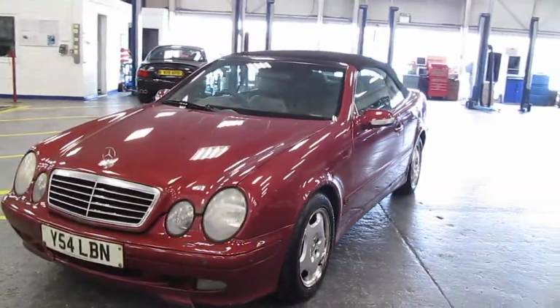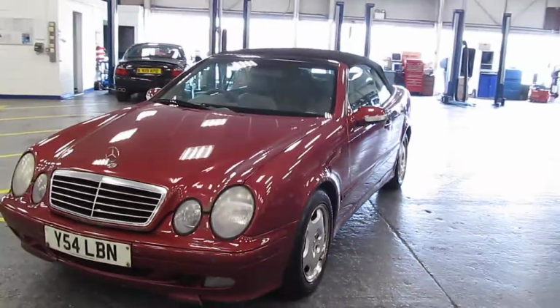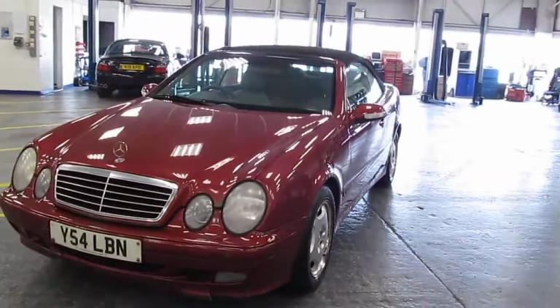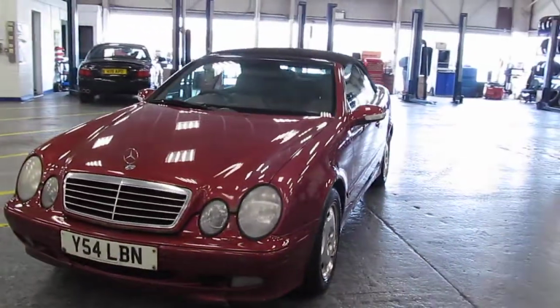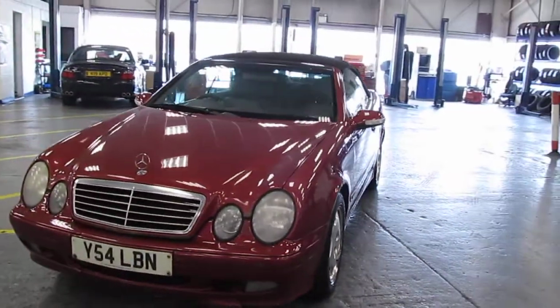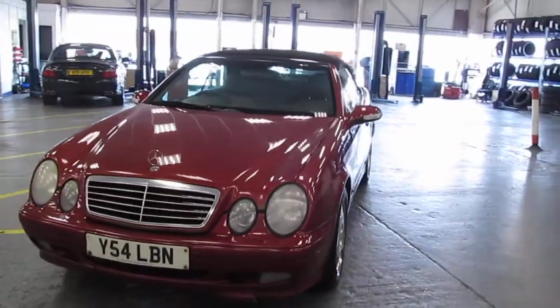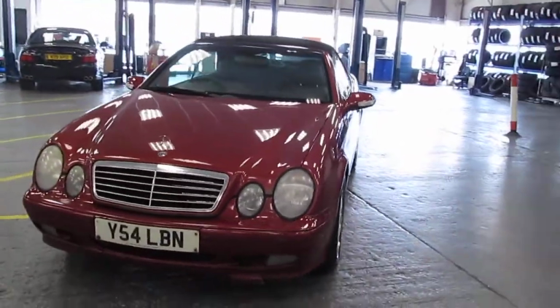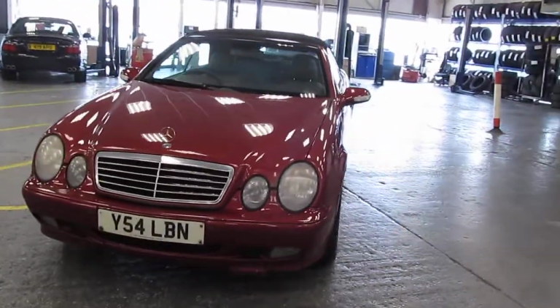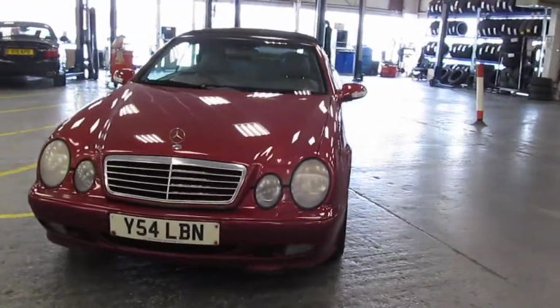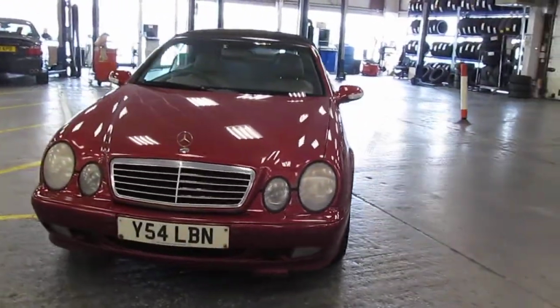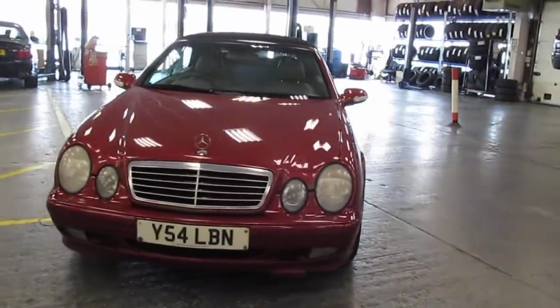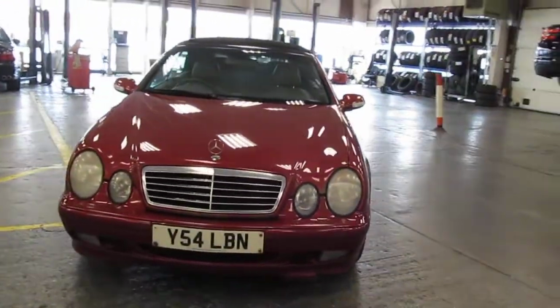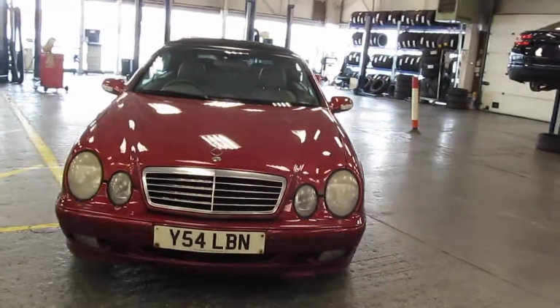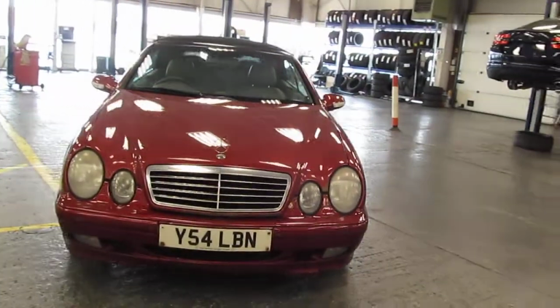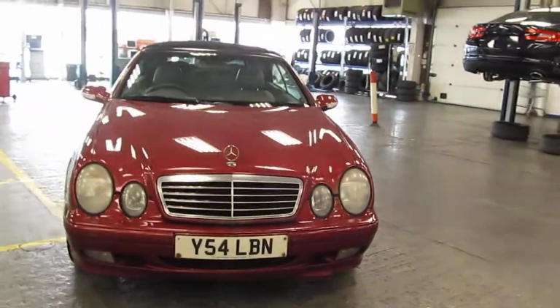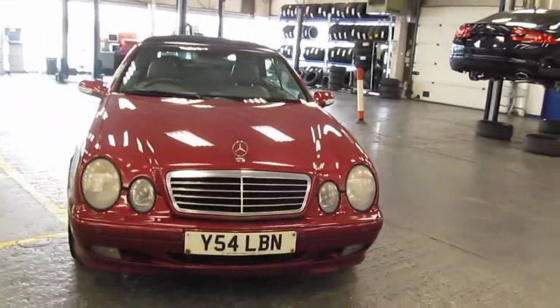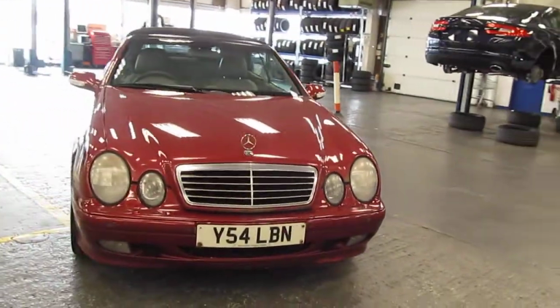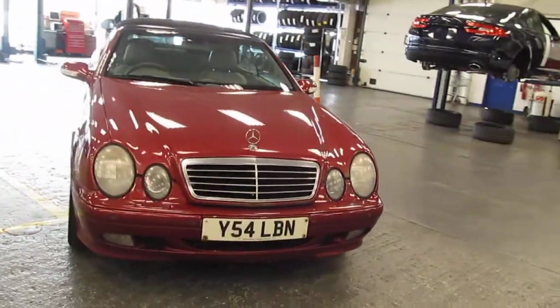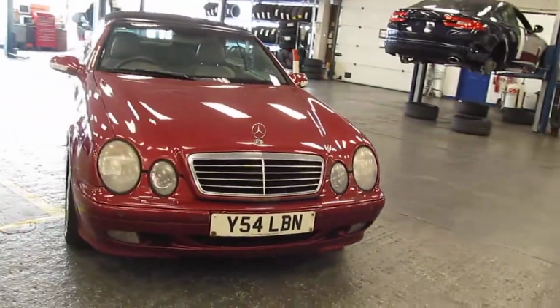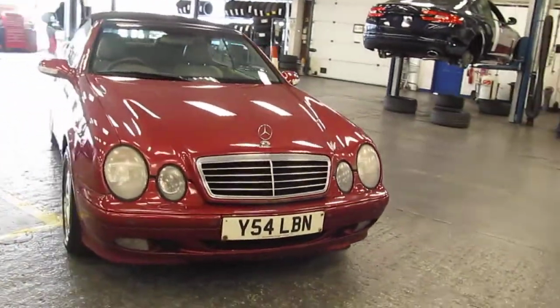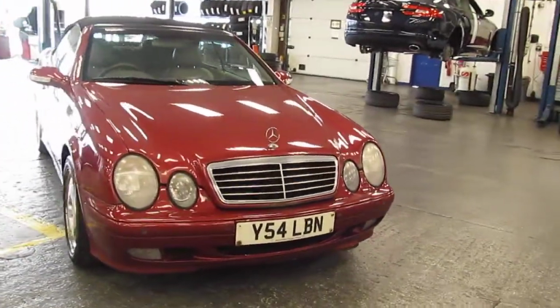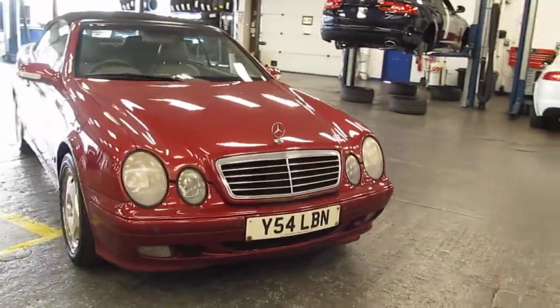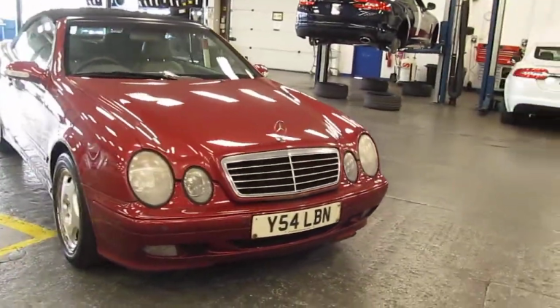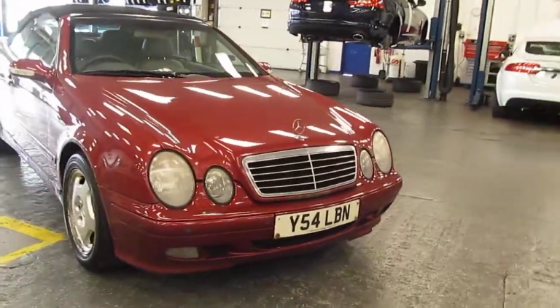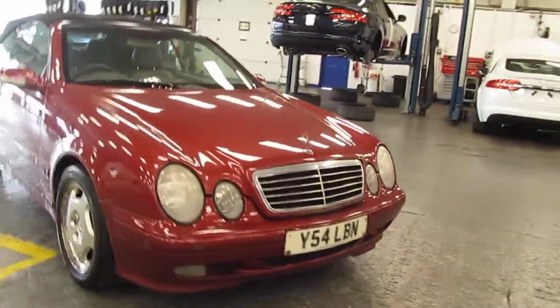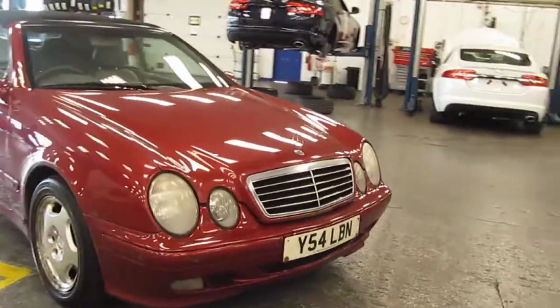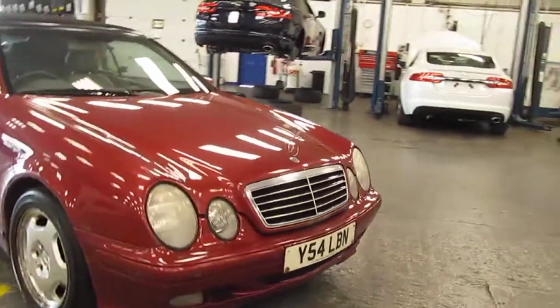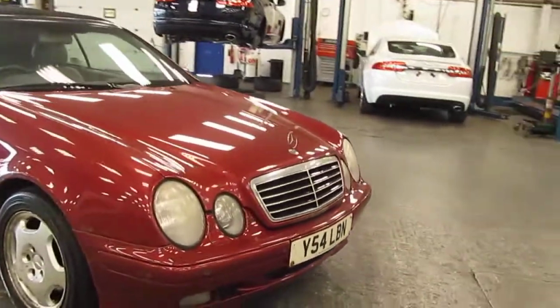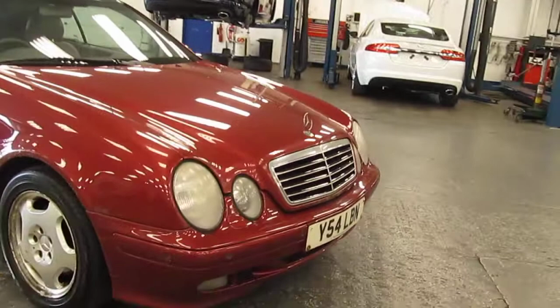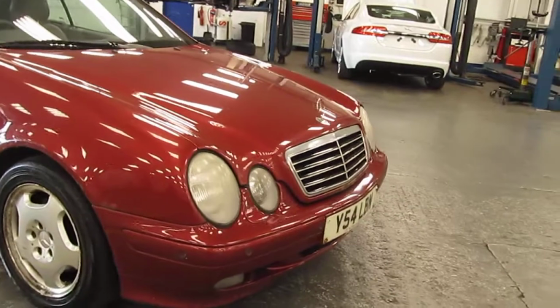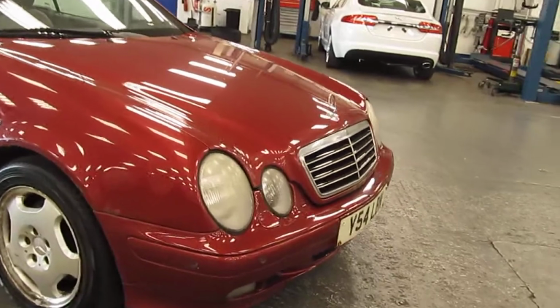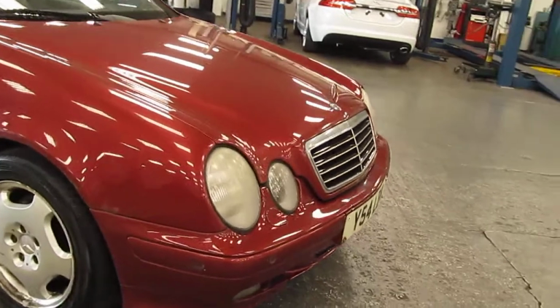In terms of its condition, this car could best be described as a project needing lots of restoration. I'll just take you around the car.